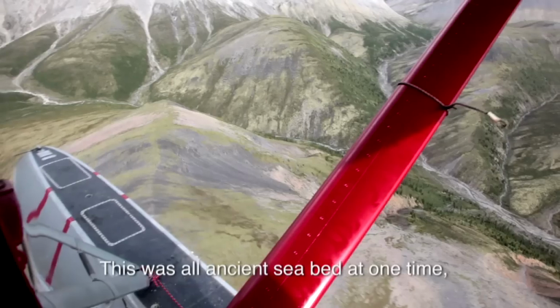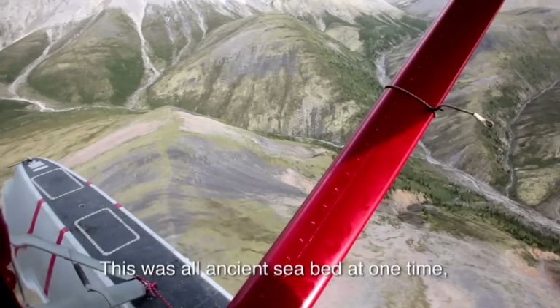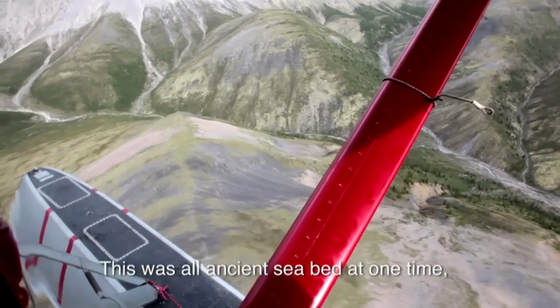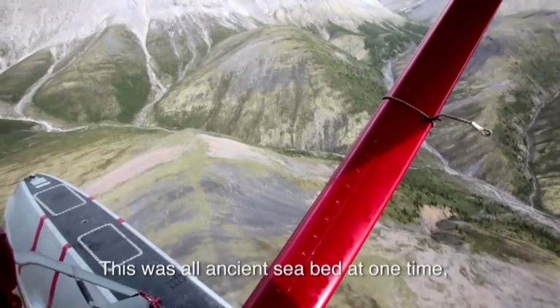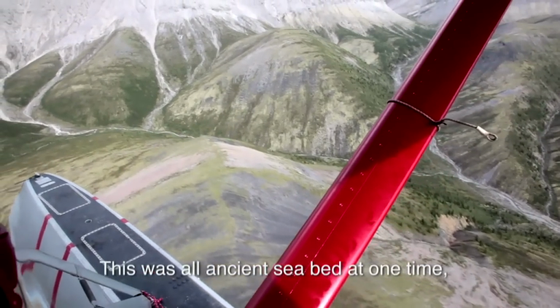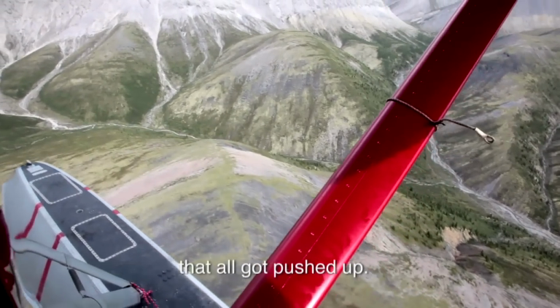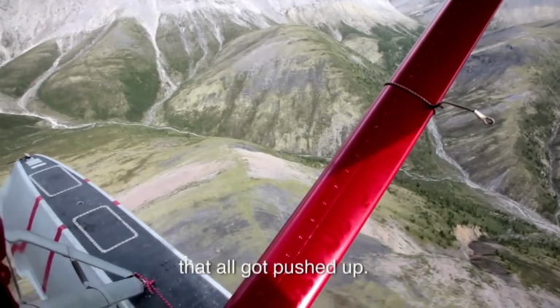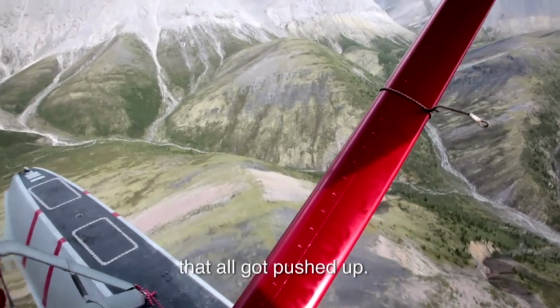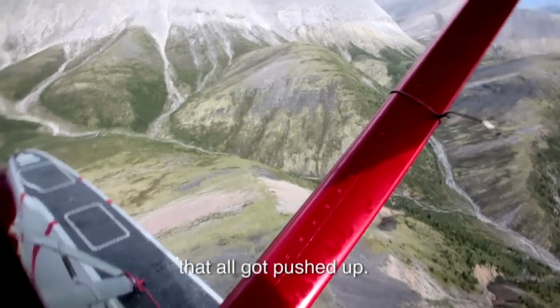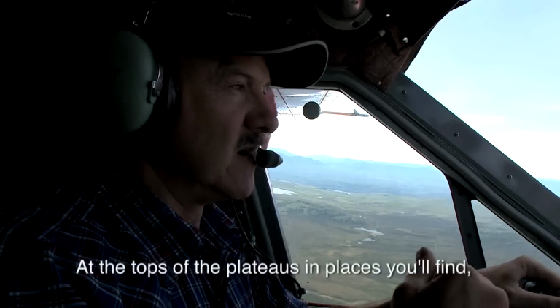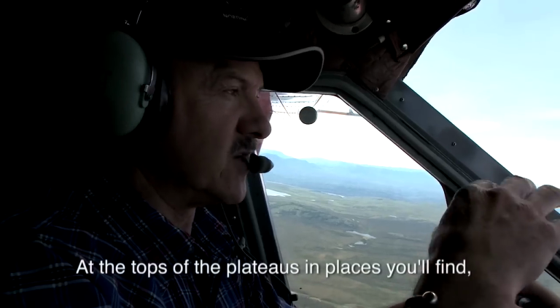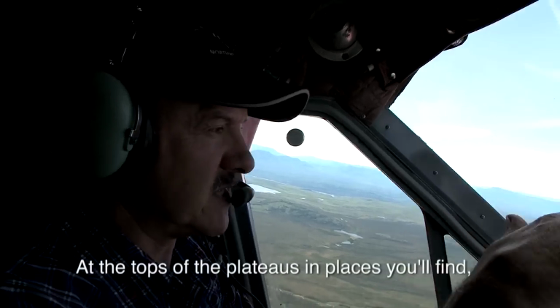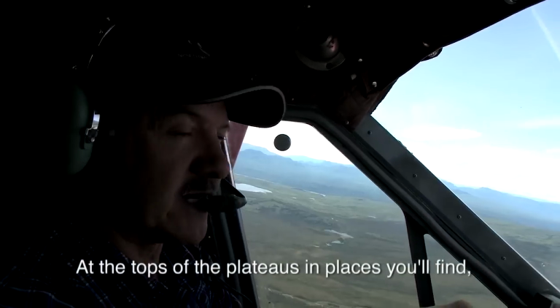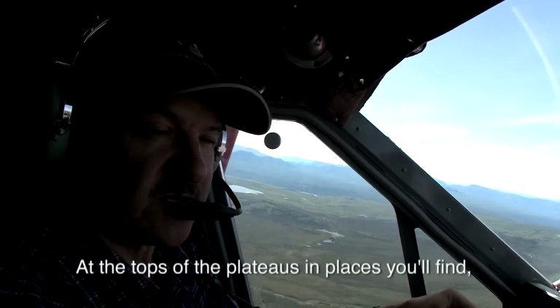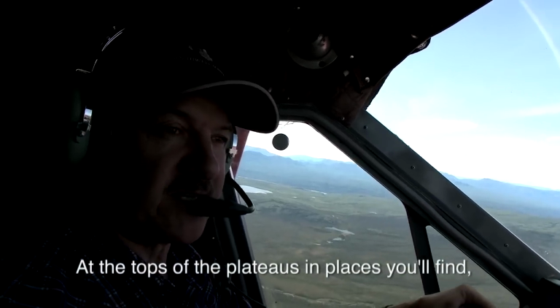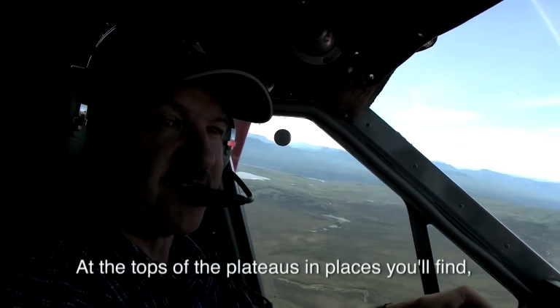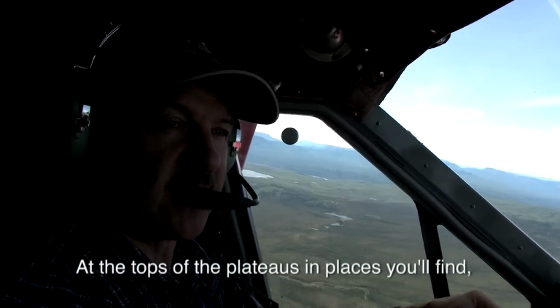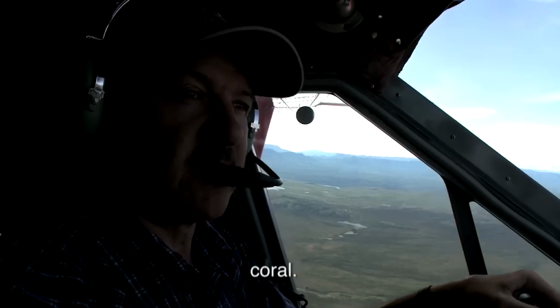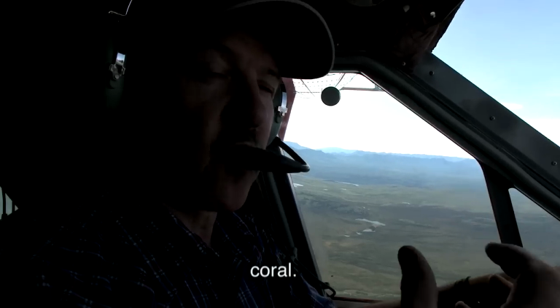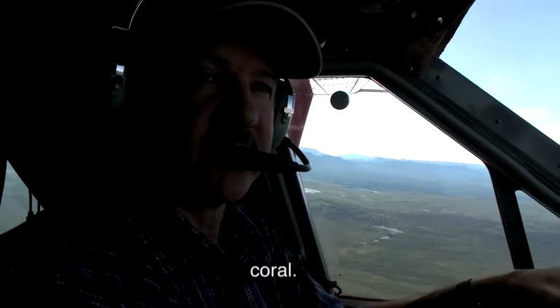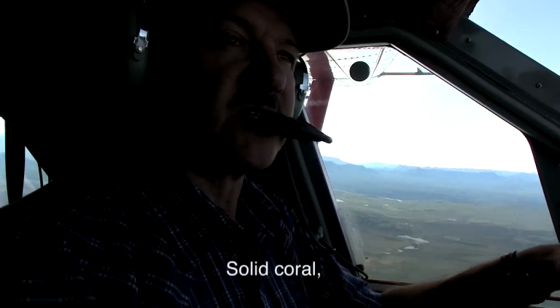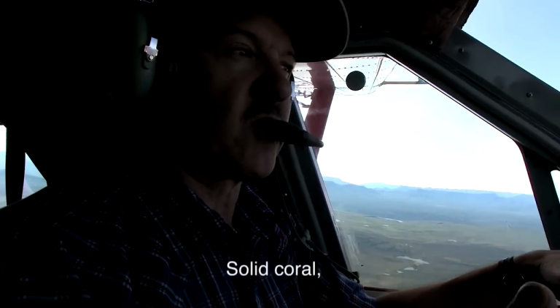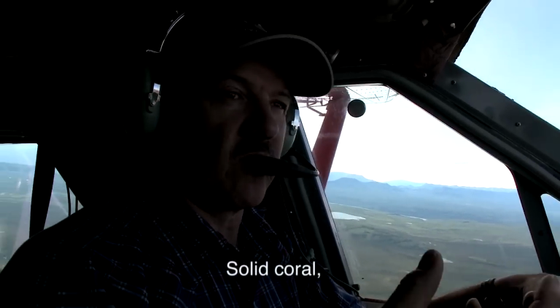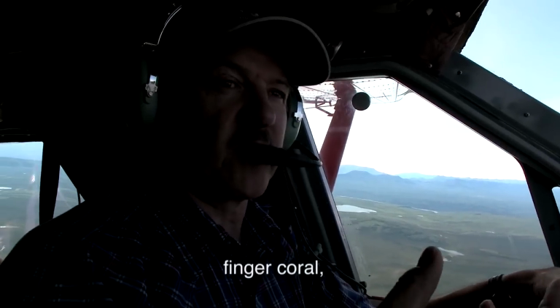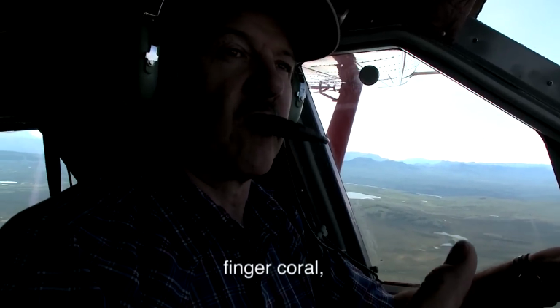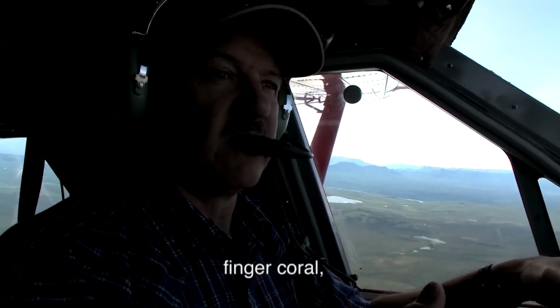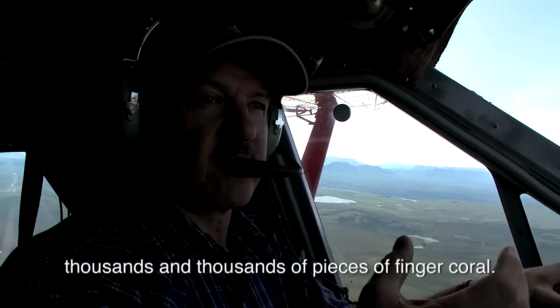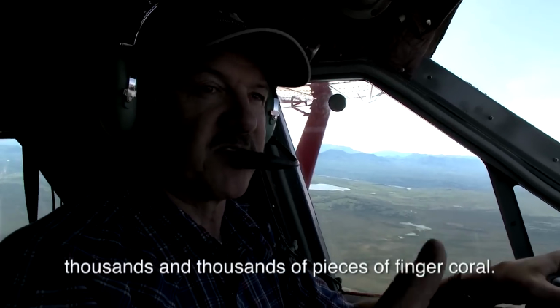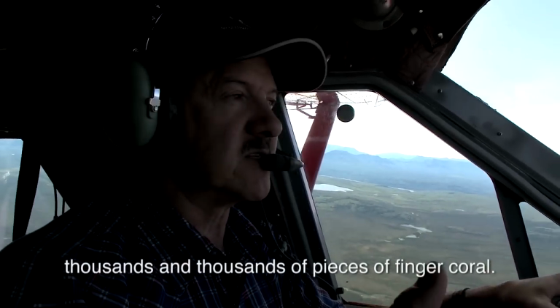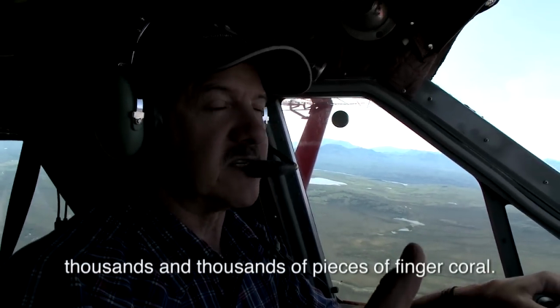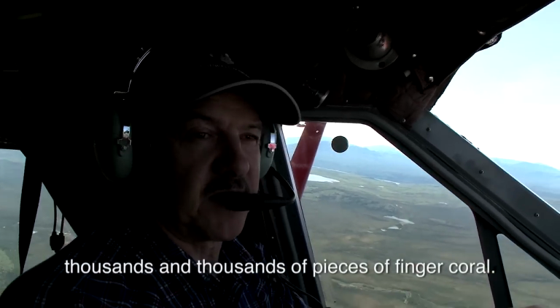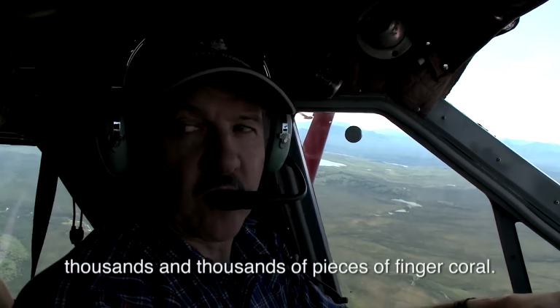This was all an ancient seabed at one time — it all got pushed up. And at the tops of the plateau, there are some places you'll find coral: solid coral, finger coral. Thousands and thousands of pieces of finger coral.